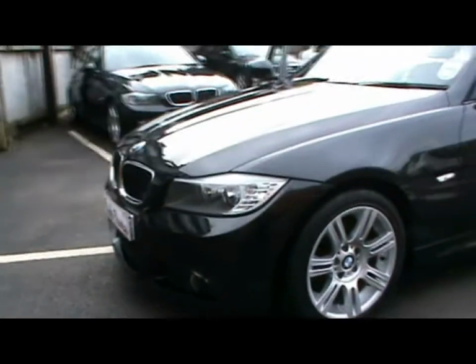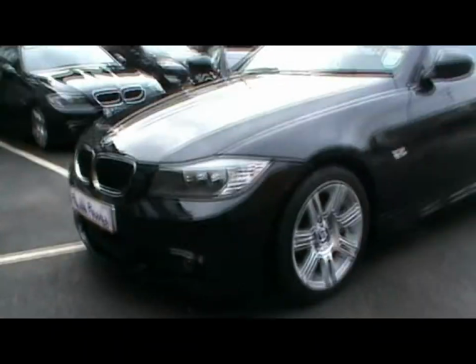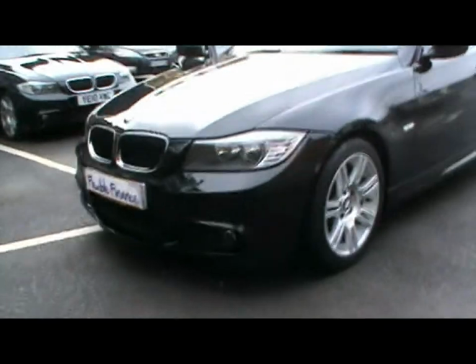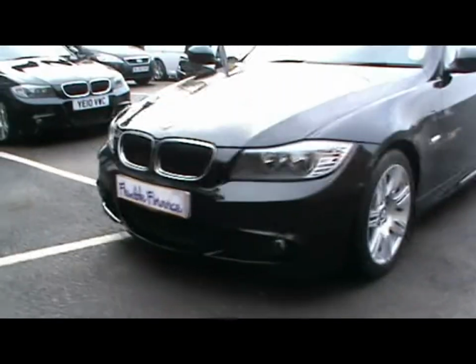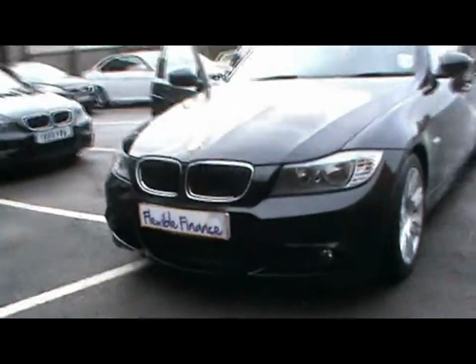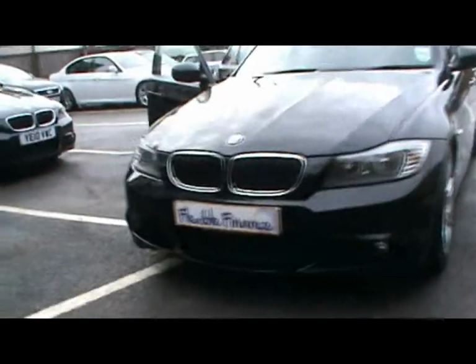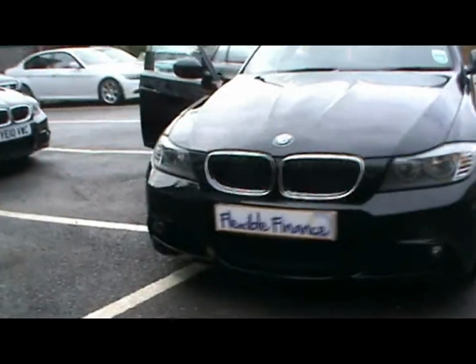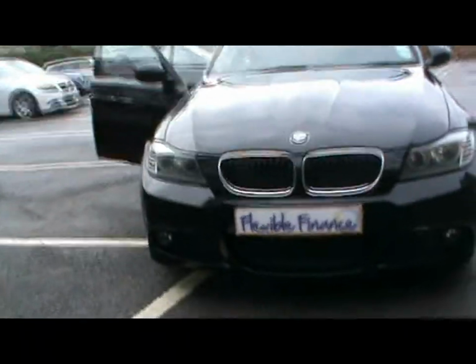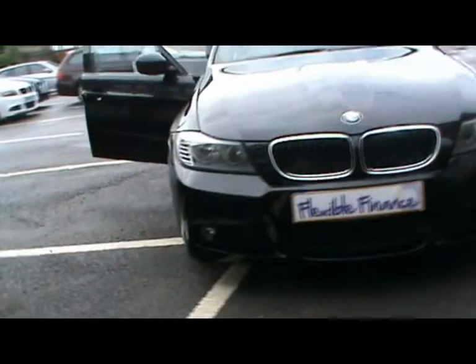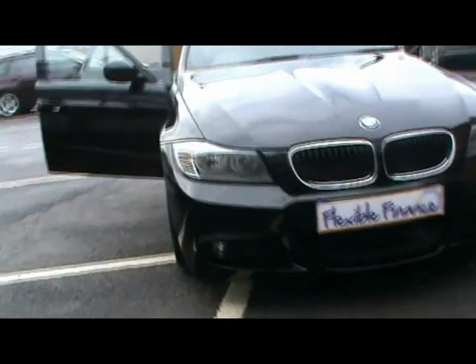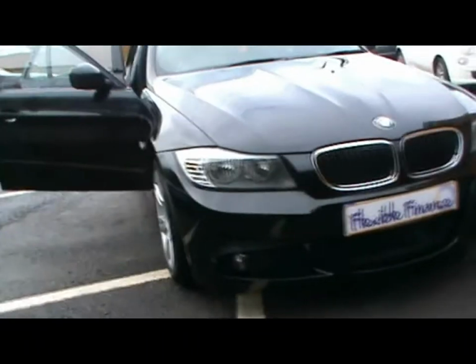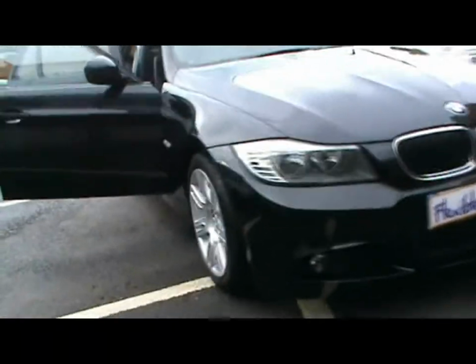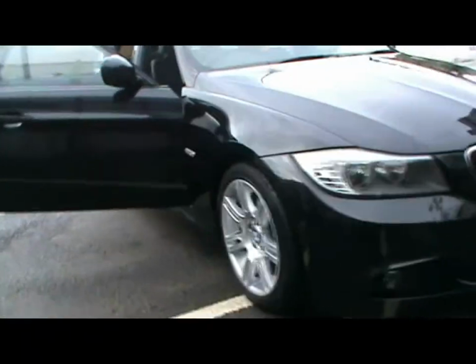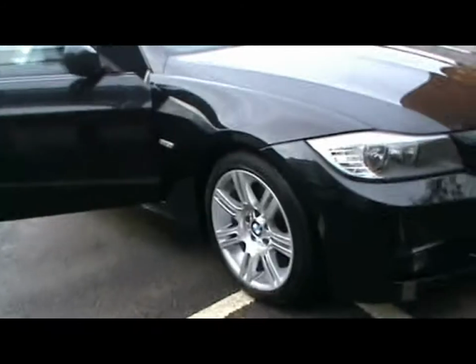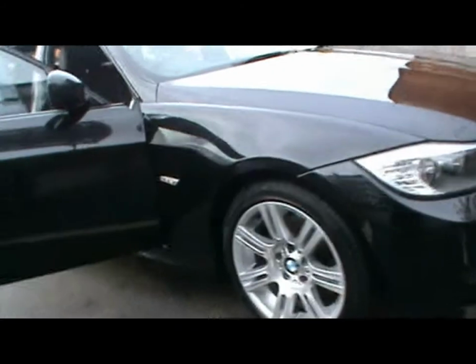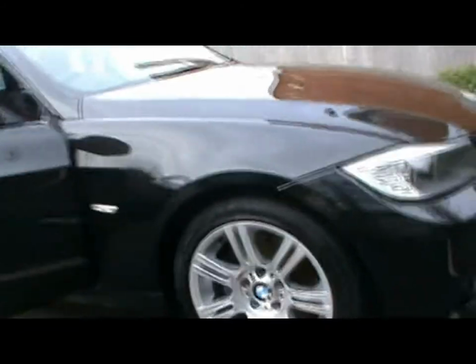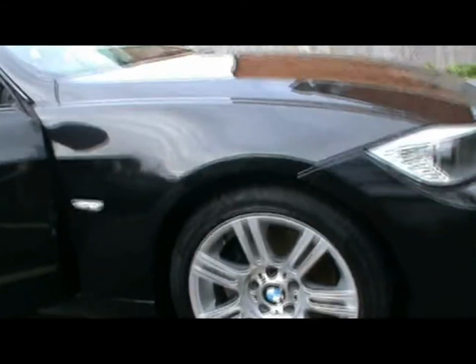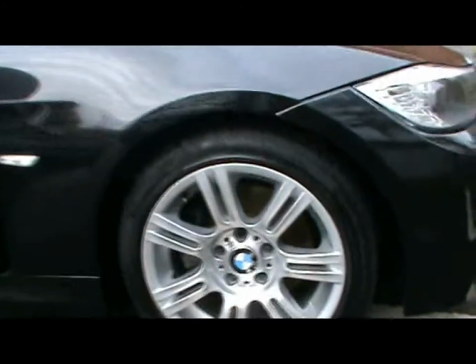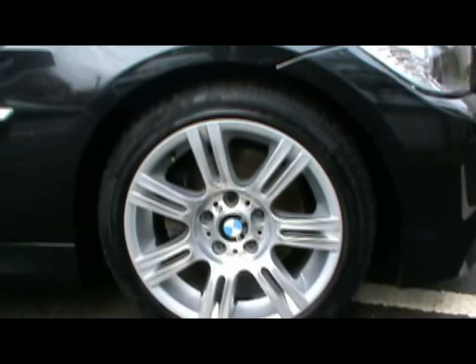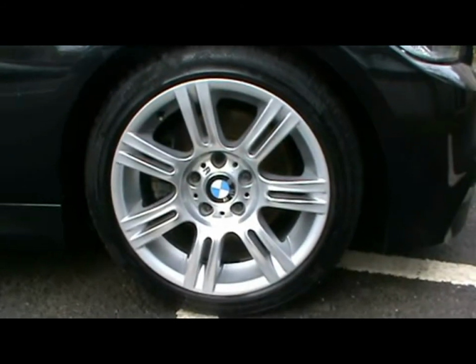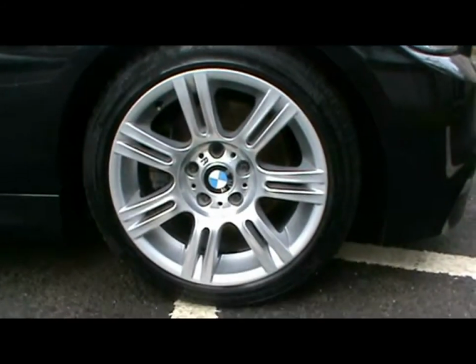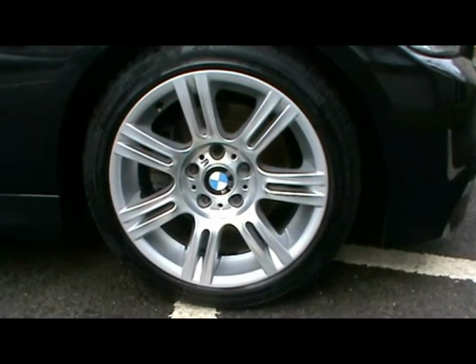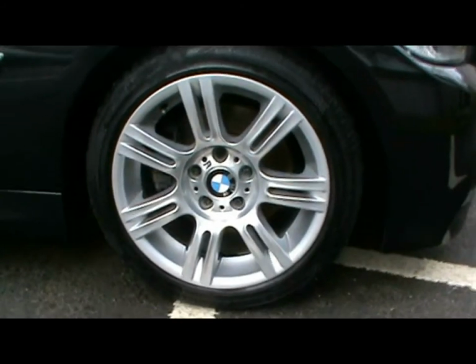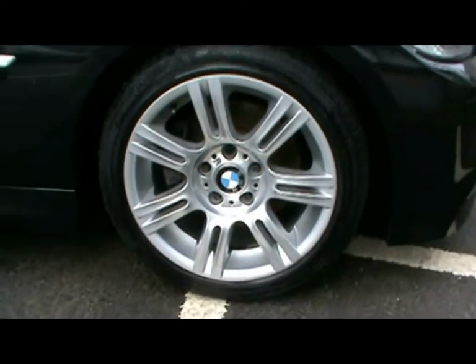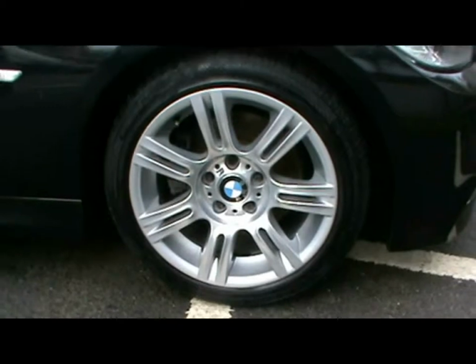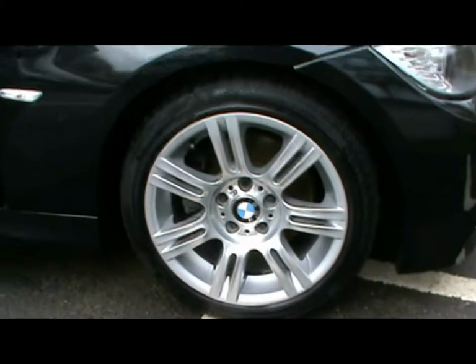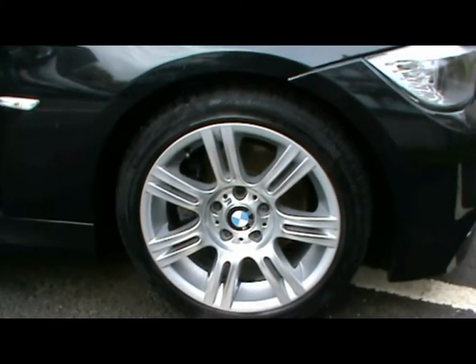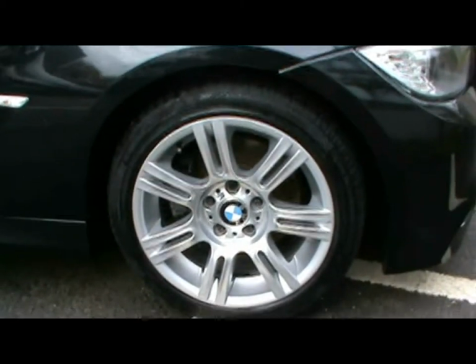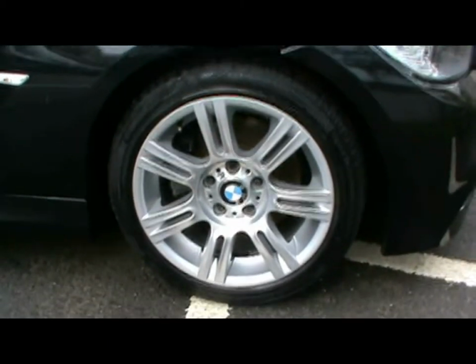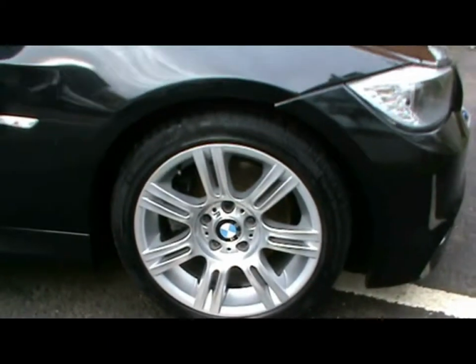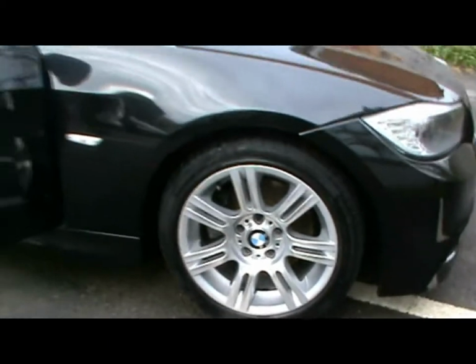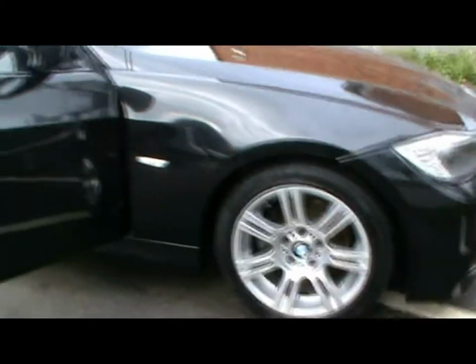Got front fog lights, and 17 inch M Sport alloys. Again, no sign of them touching the curb — no scrapes either.